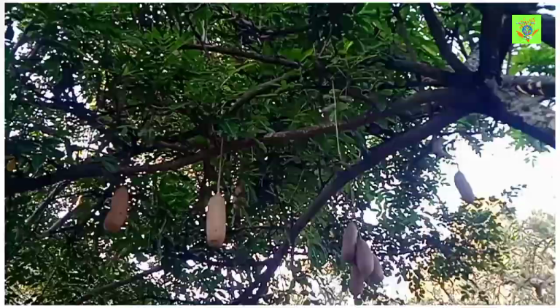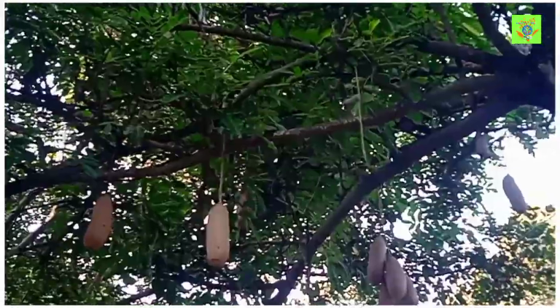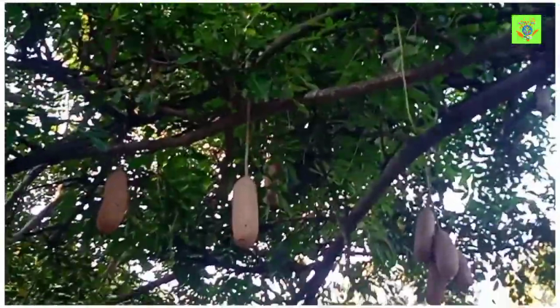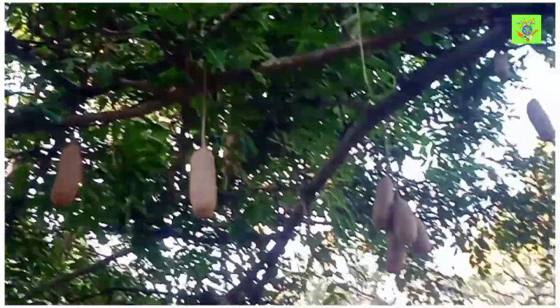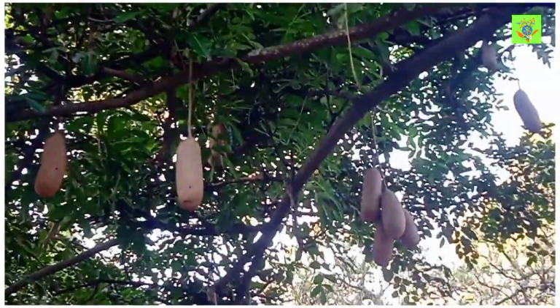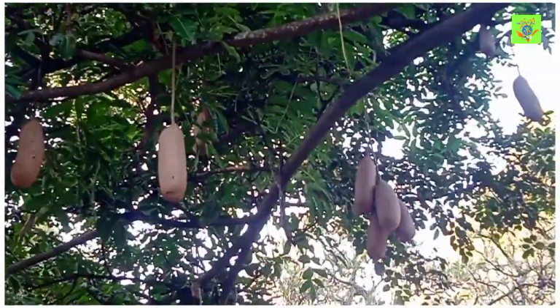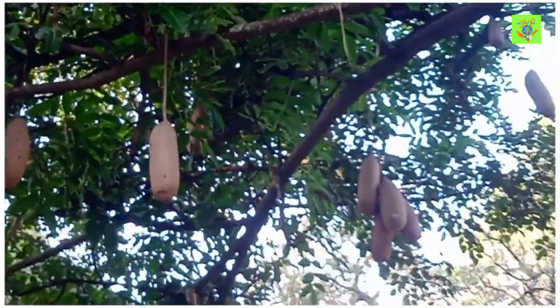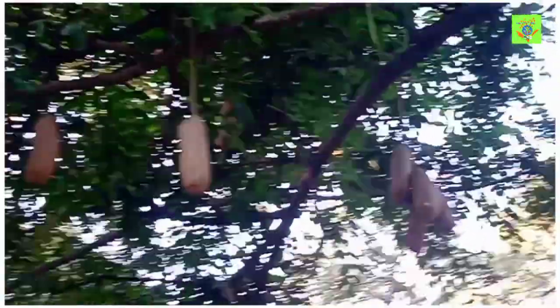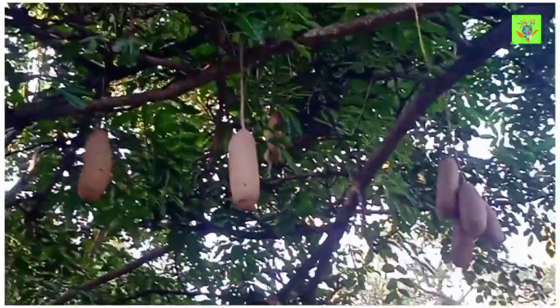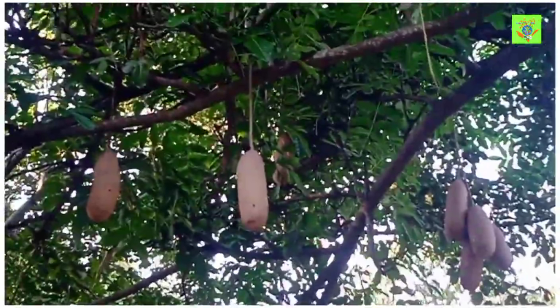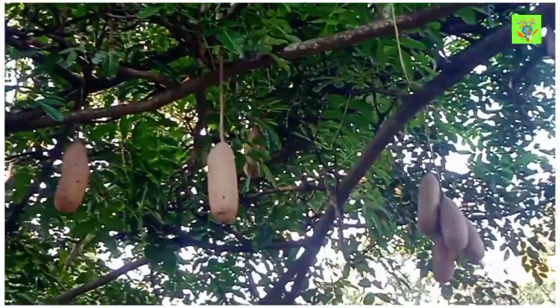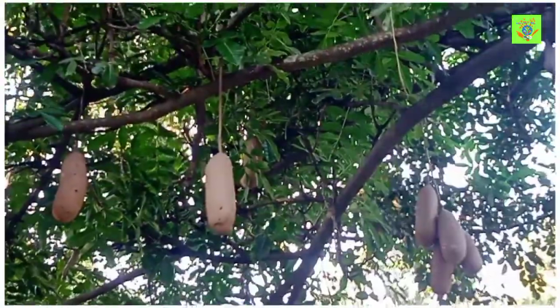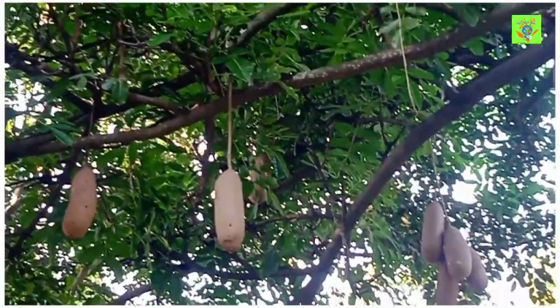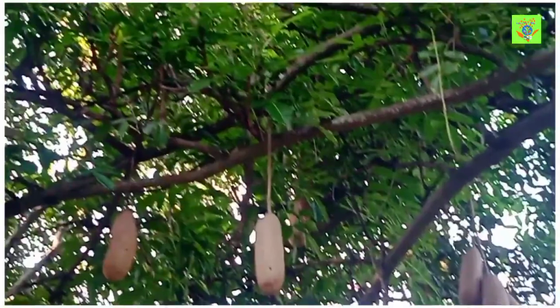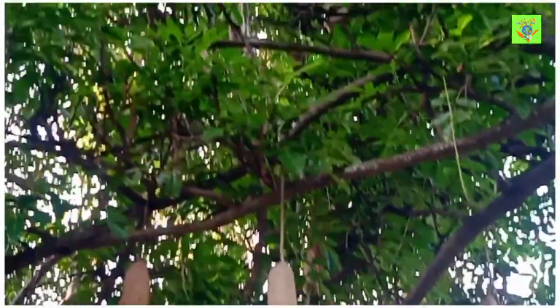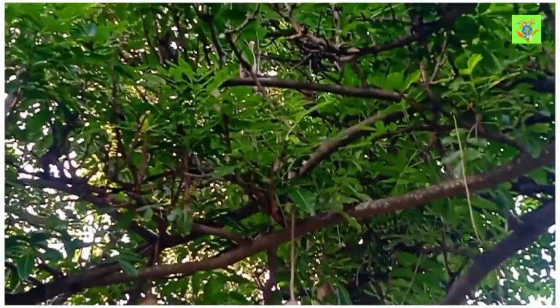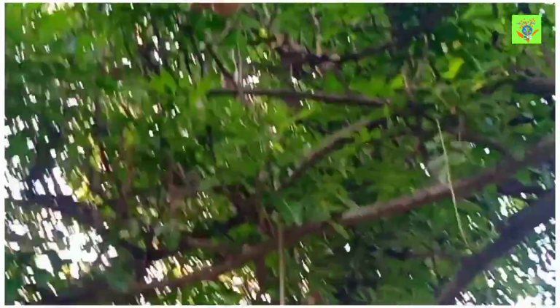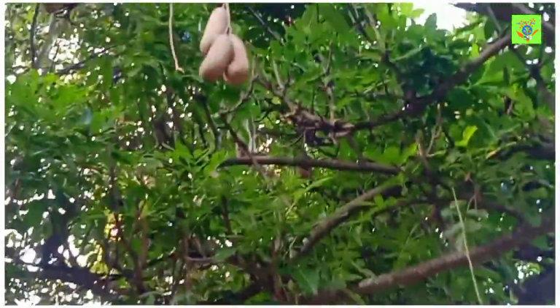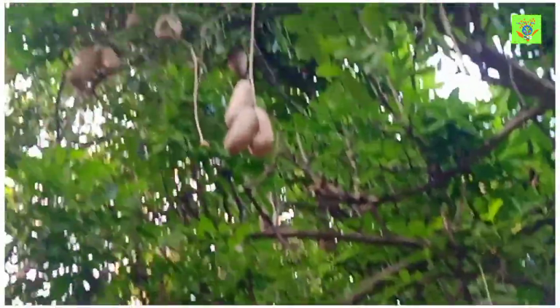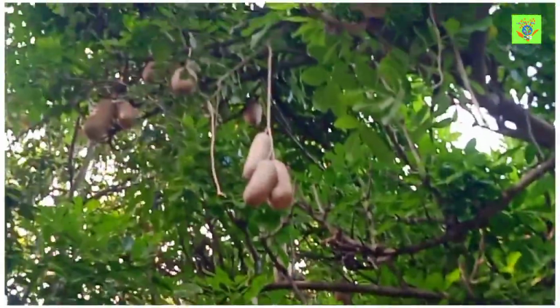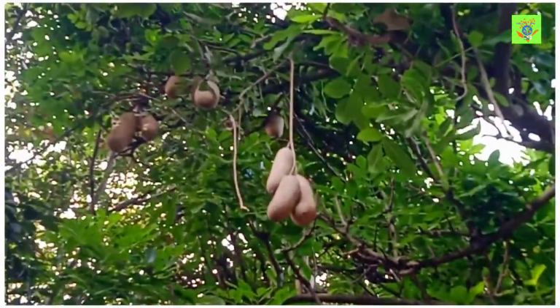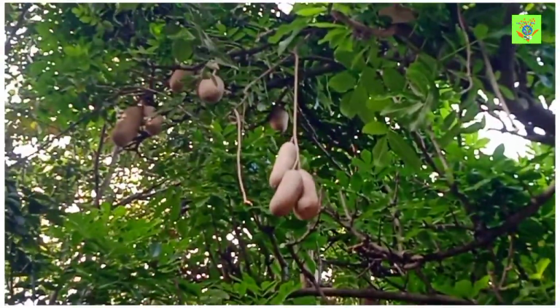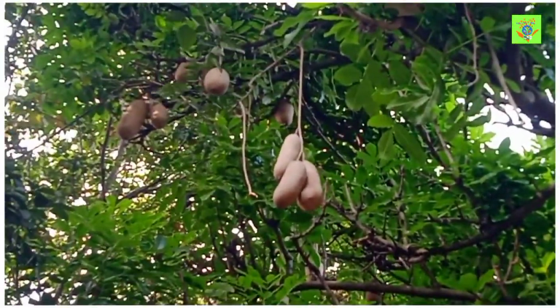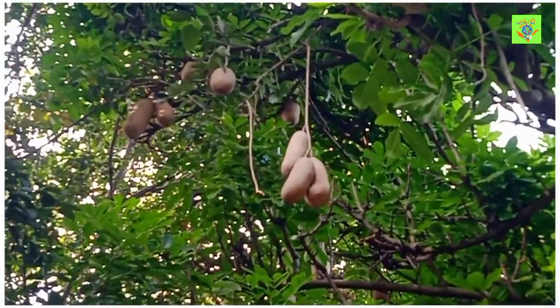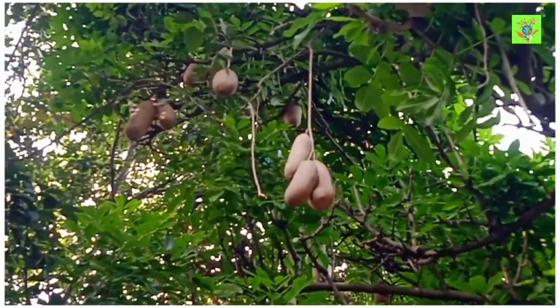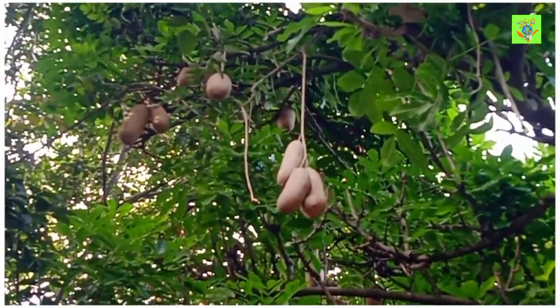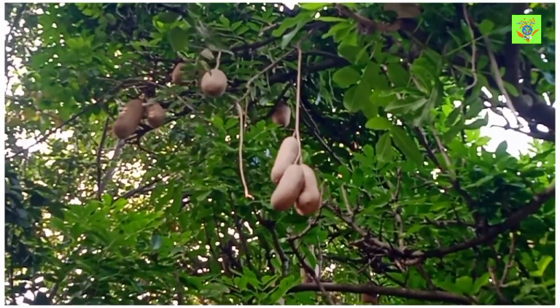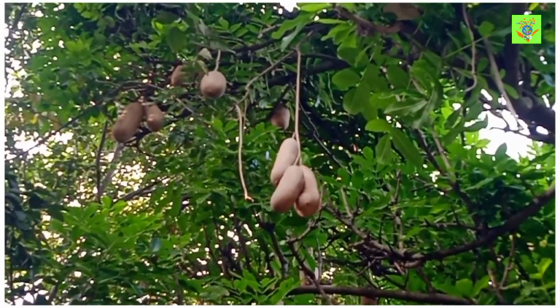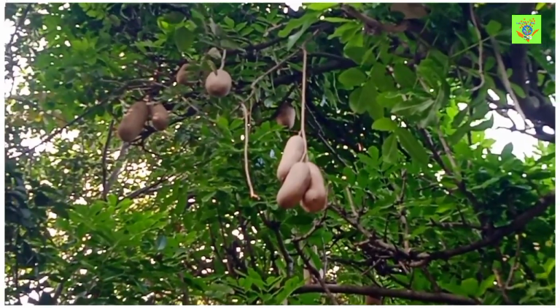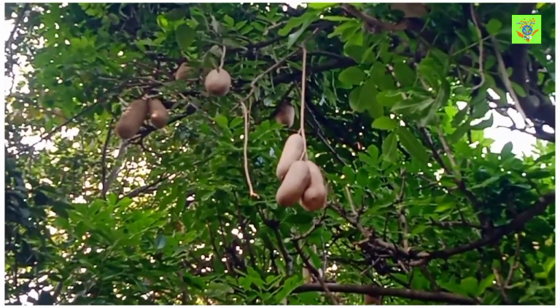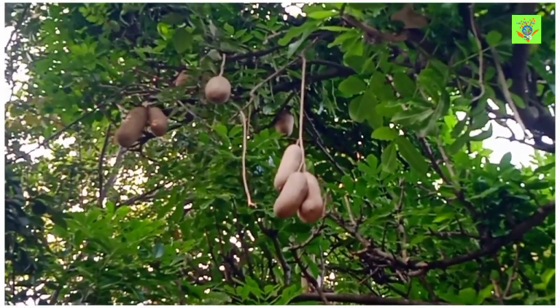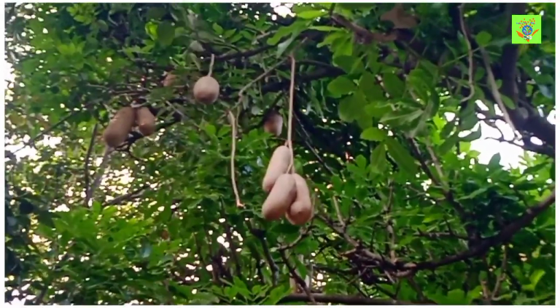It is one of the traditional medicine plants in Africa. It is located all over African countries and is widely used as a traditional medicine plant.